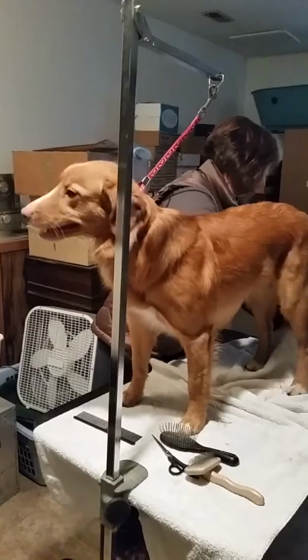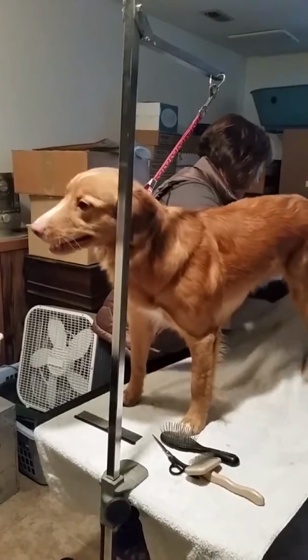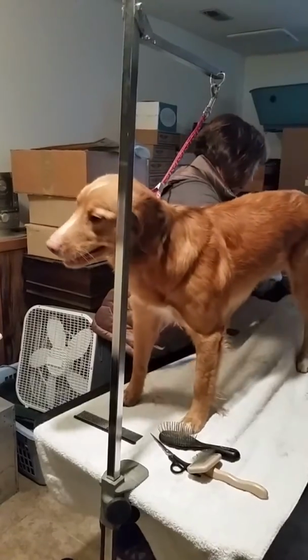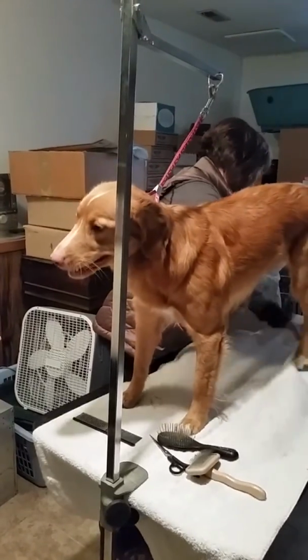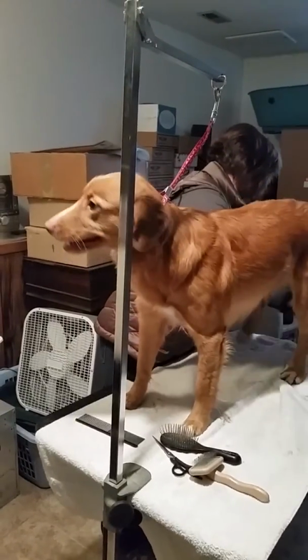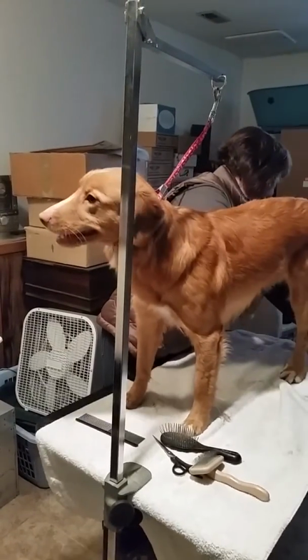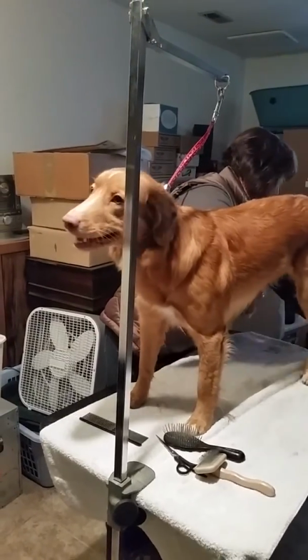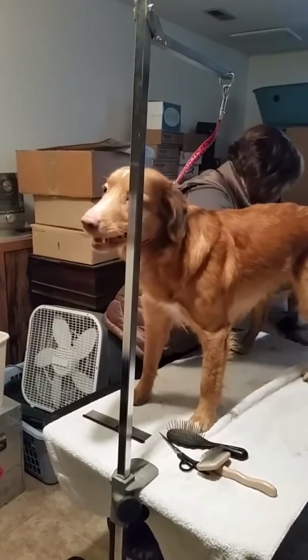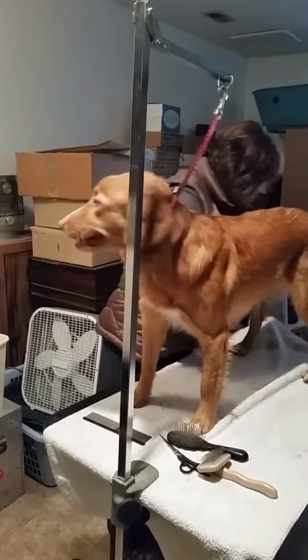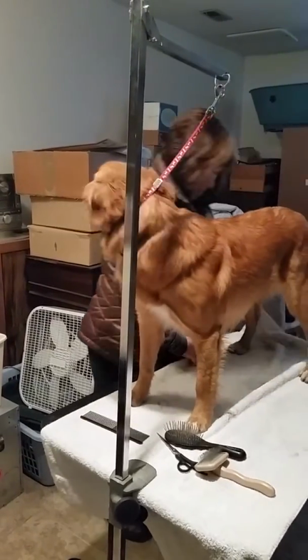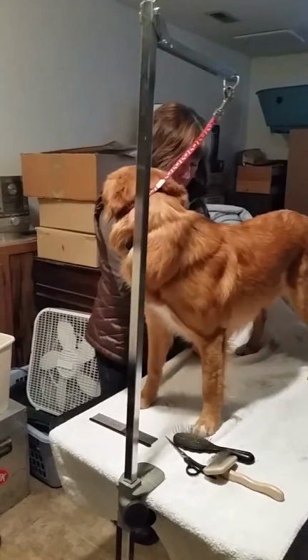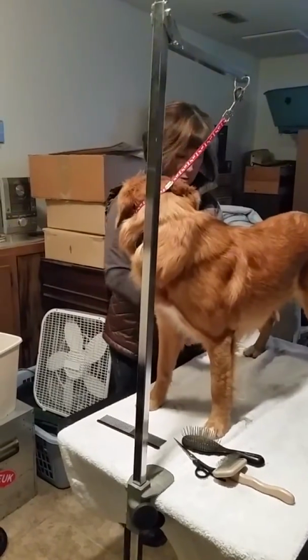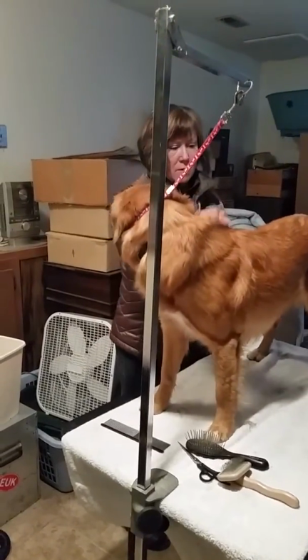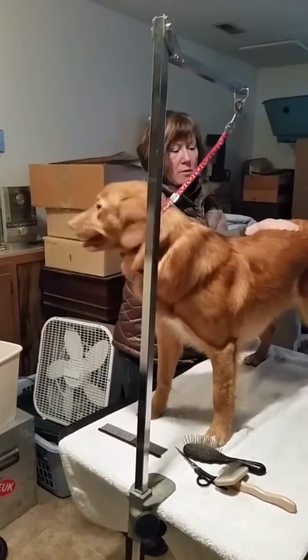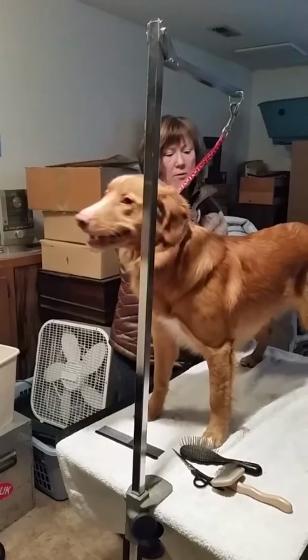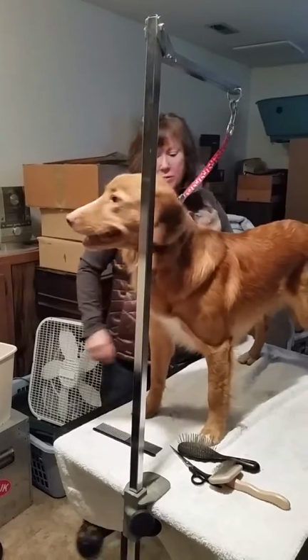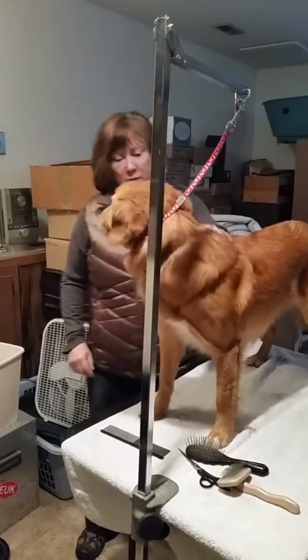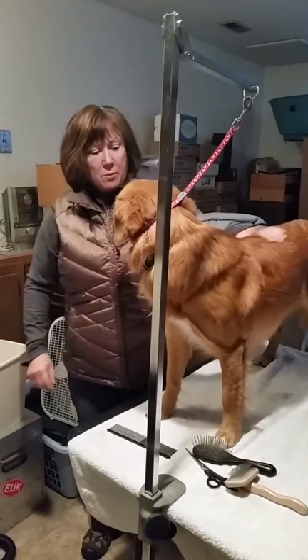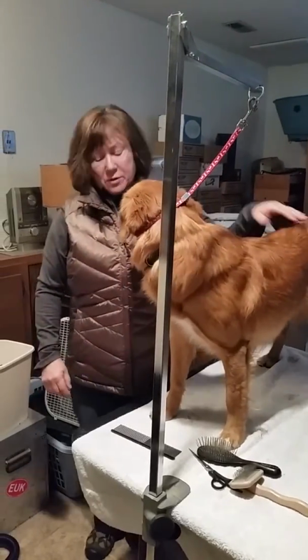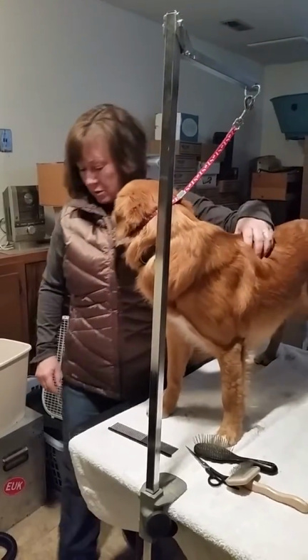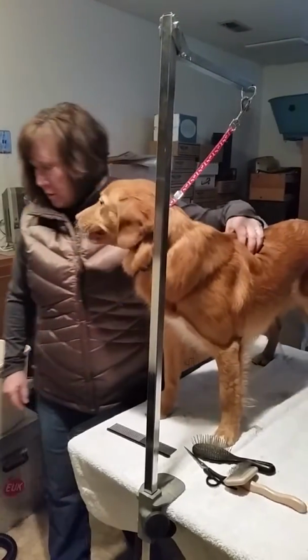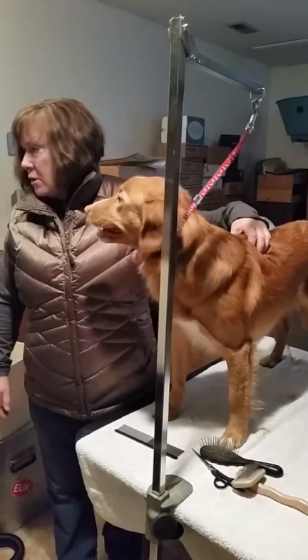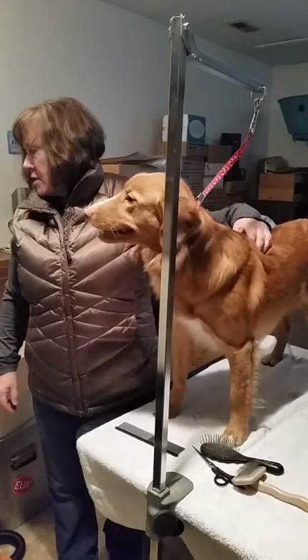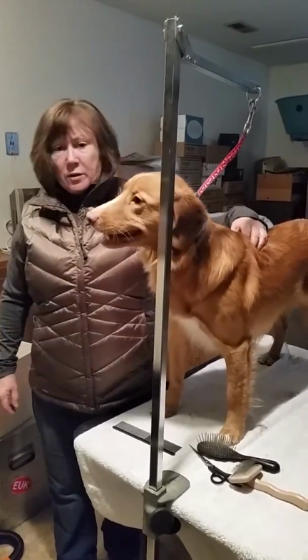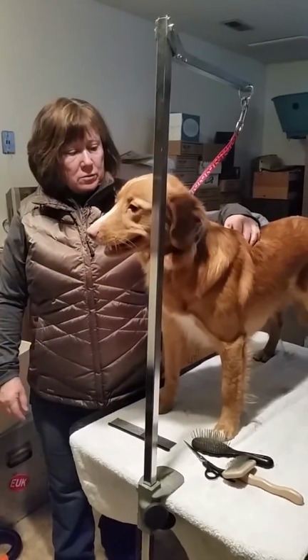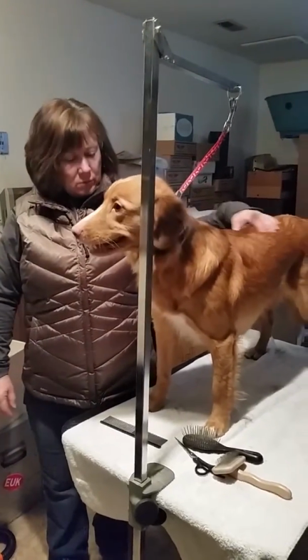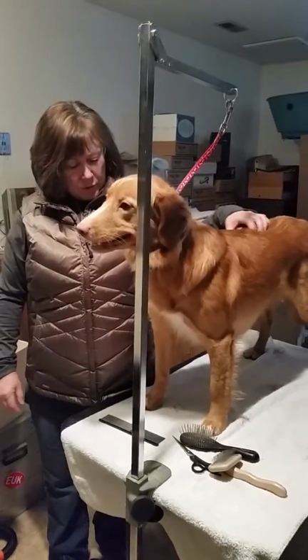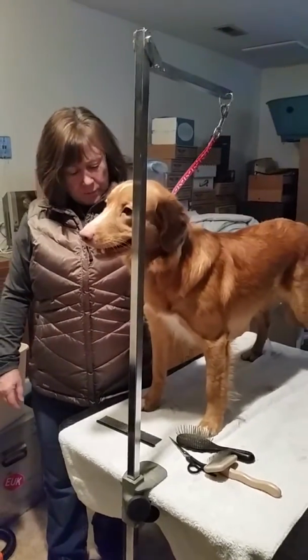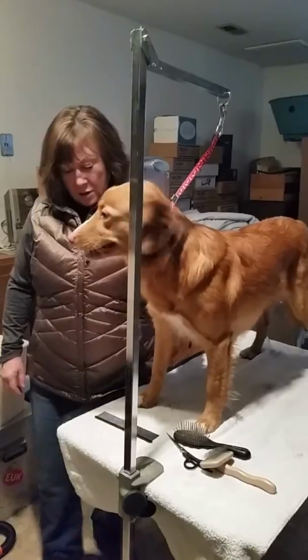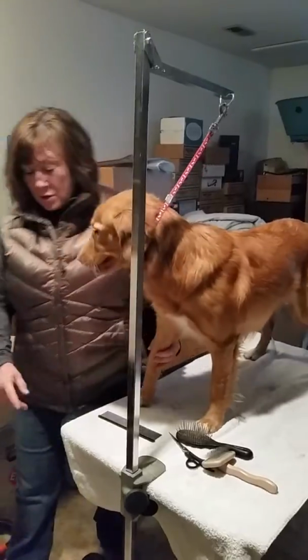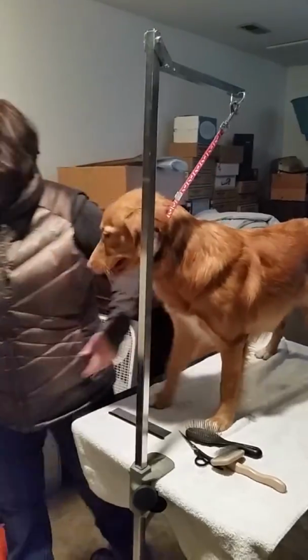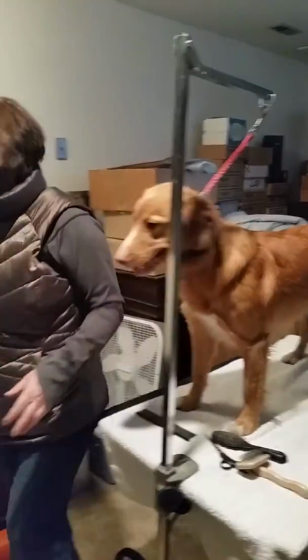Off the table, ever, ever, ever, for any reason. Never let them jump off. You can't lift them off — it's called spinal injuries, especially on a slippery floor.